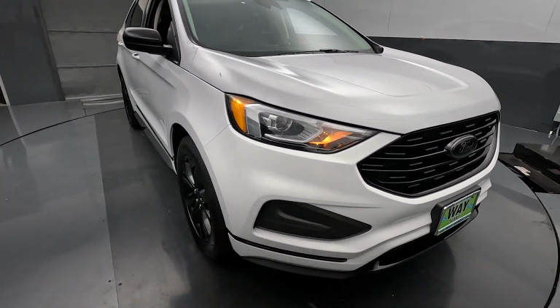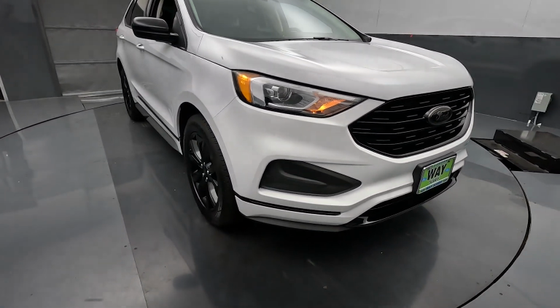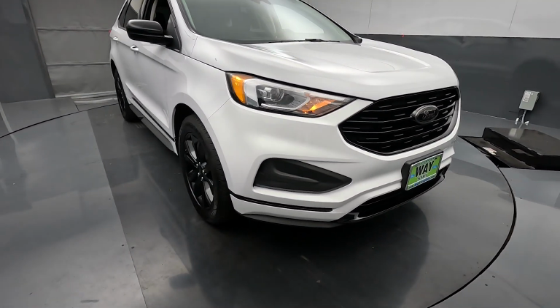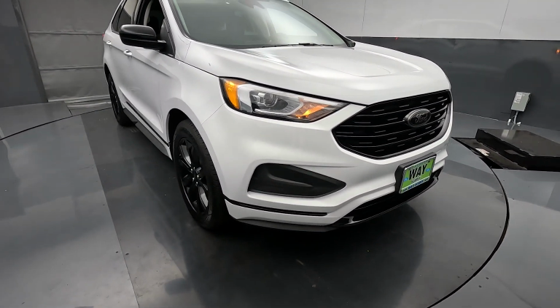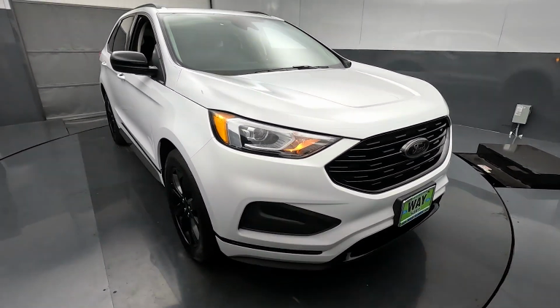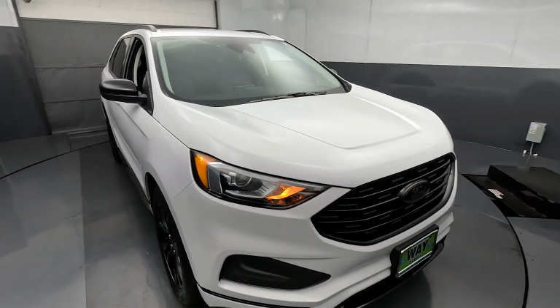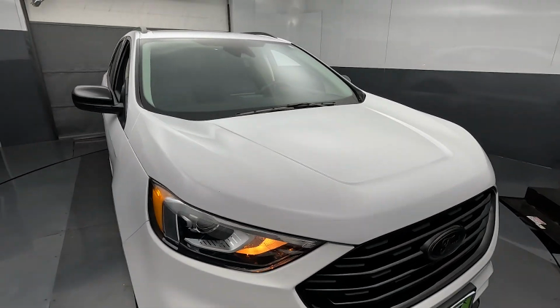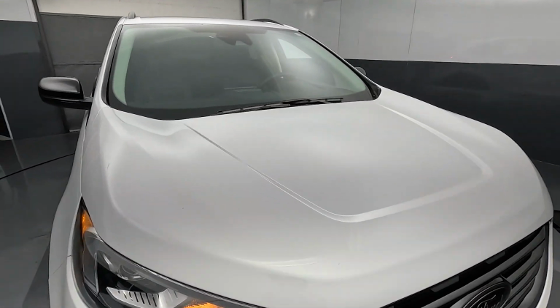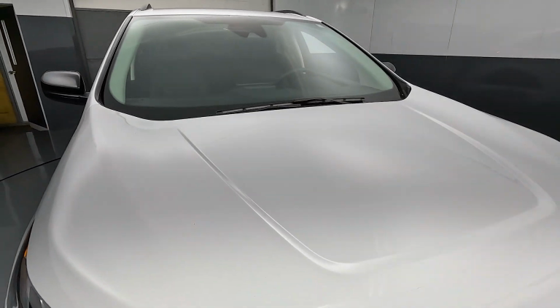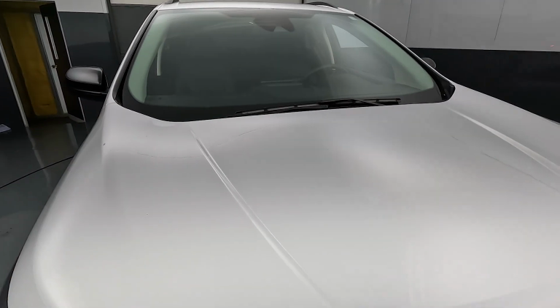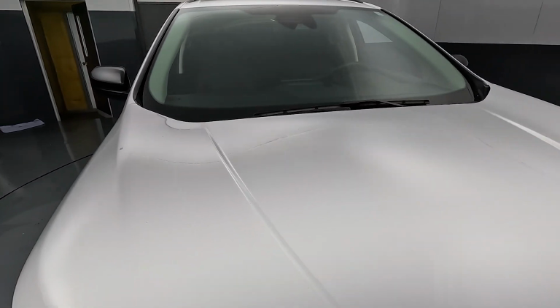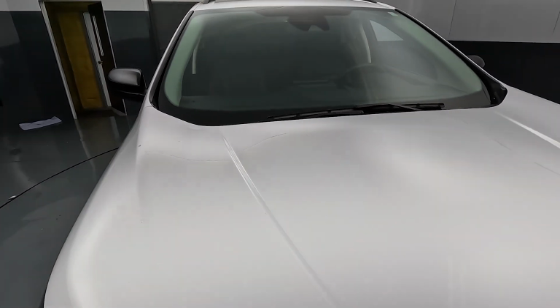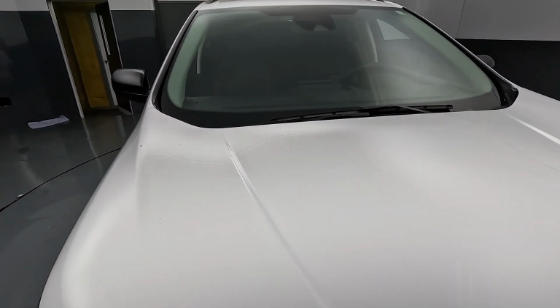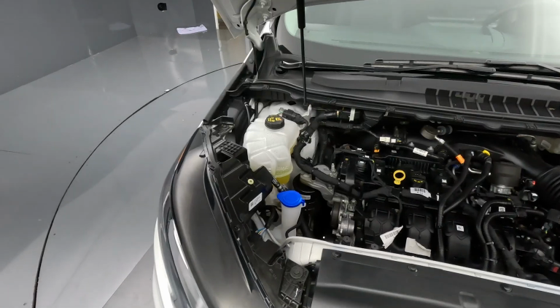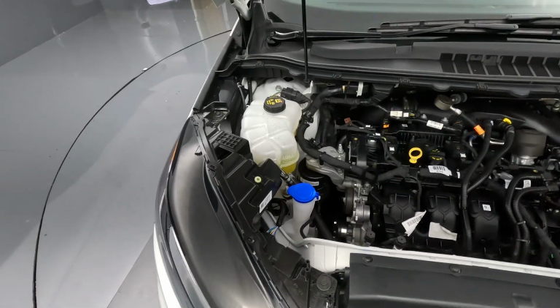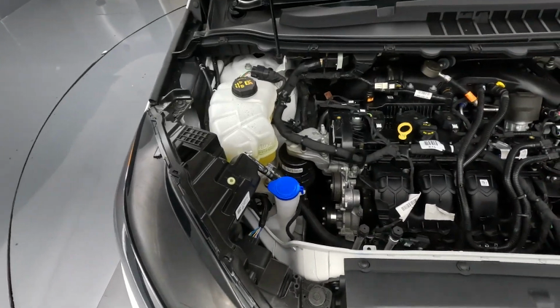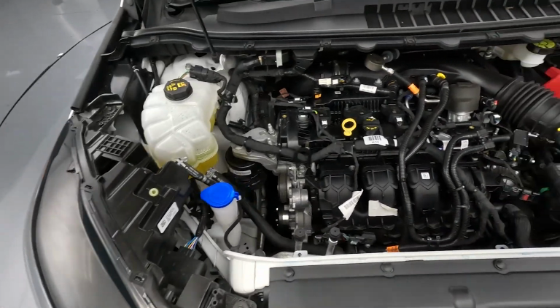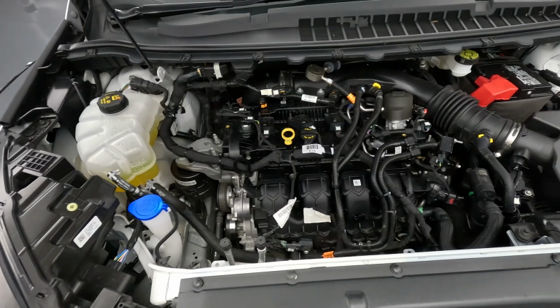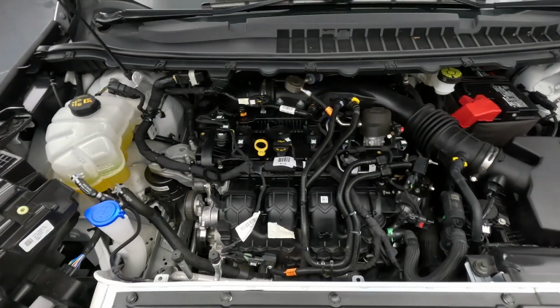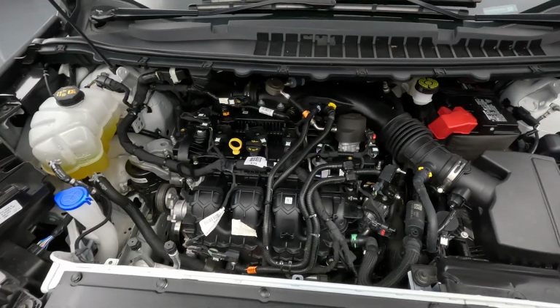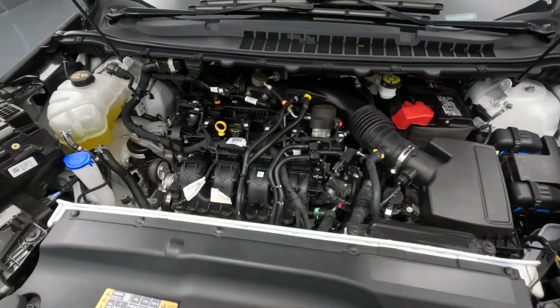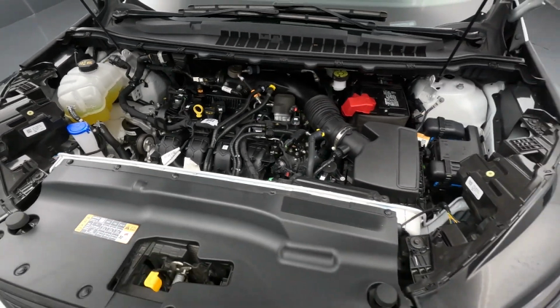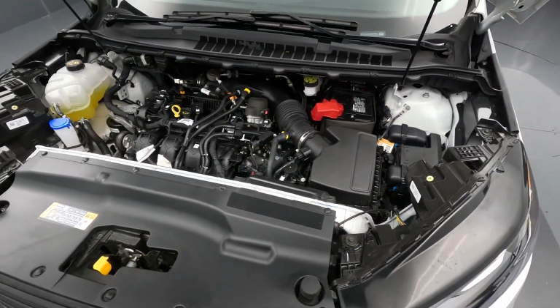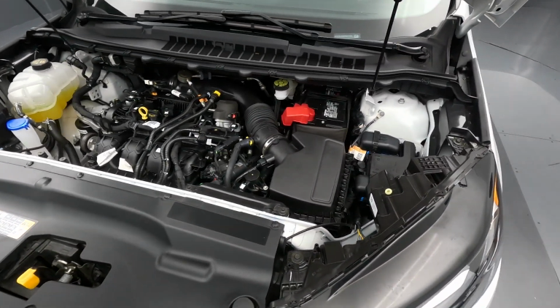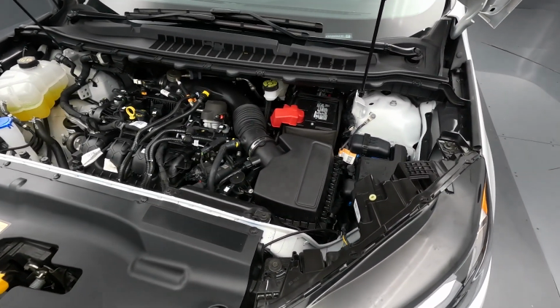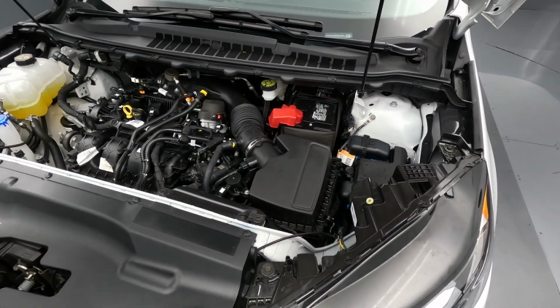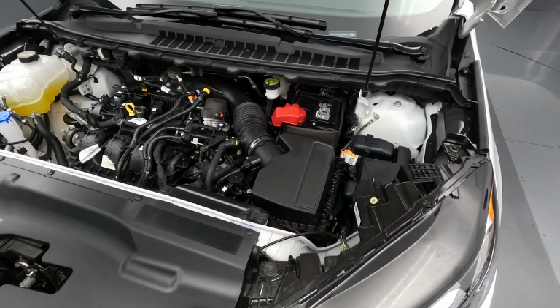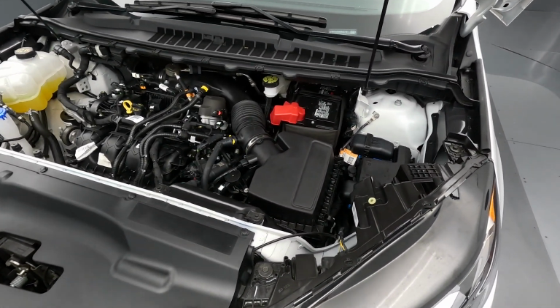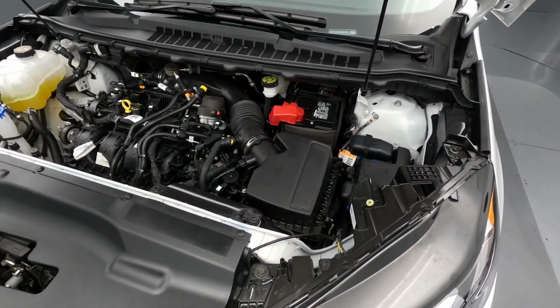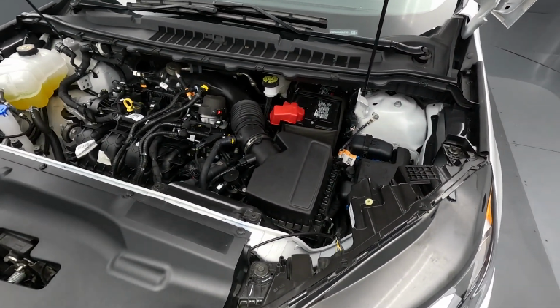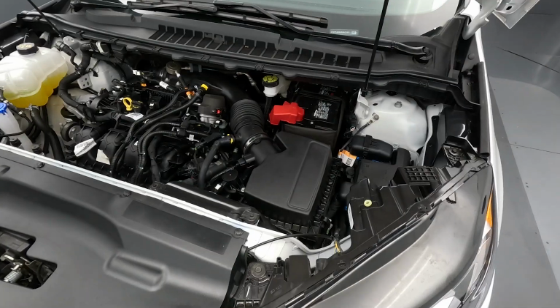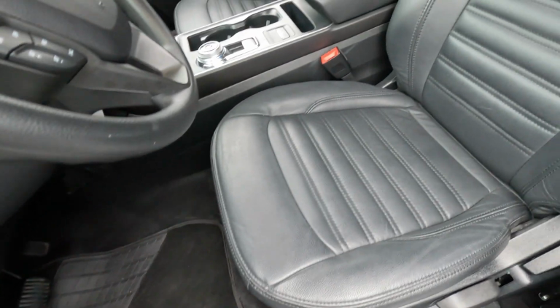Really nice styling on the front end. Ford did an amazing job designing the Edge — it really is the perfect size. It fits nicely into their product line, sitting a little bit smaller than the Explorer and a little bit larger than the Escape. It's kind of like the Goldilocks of their lineup.